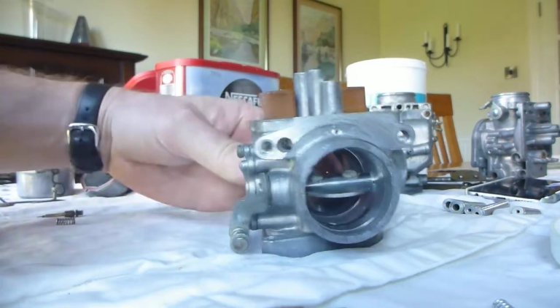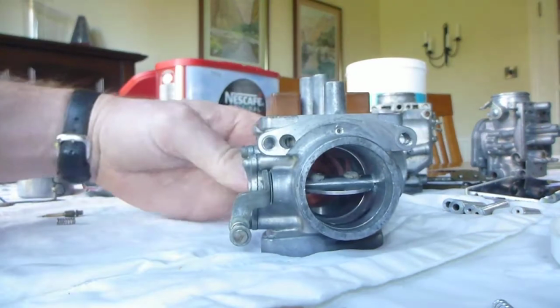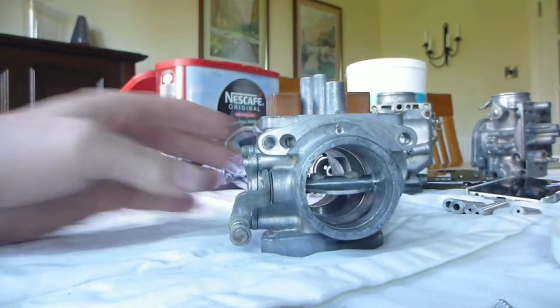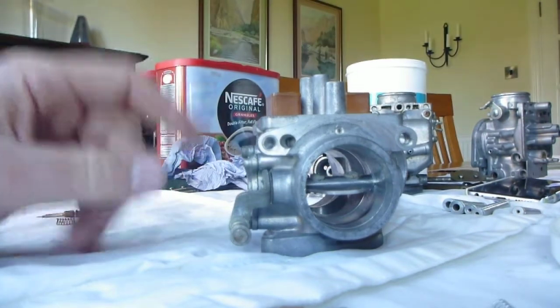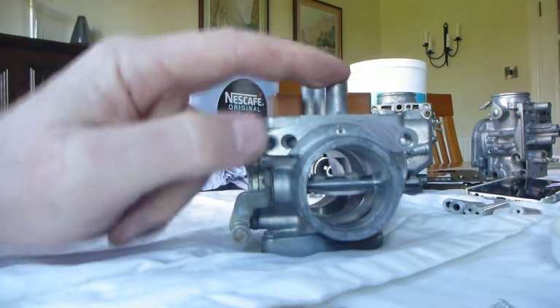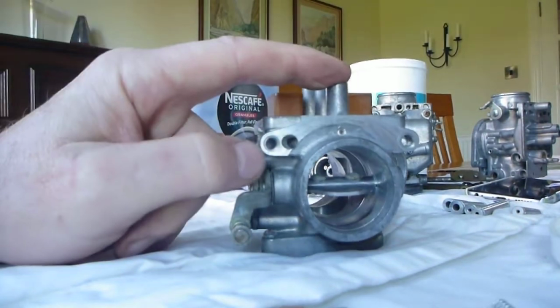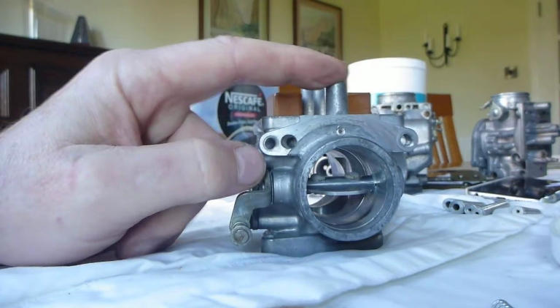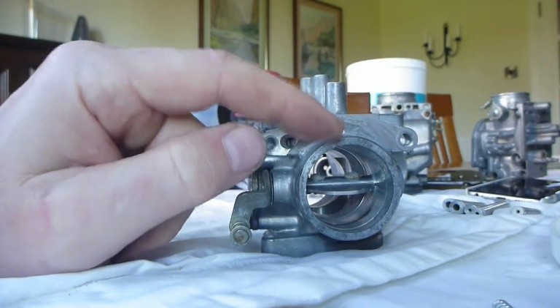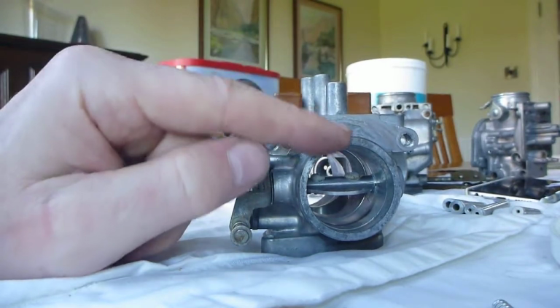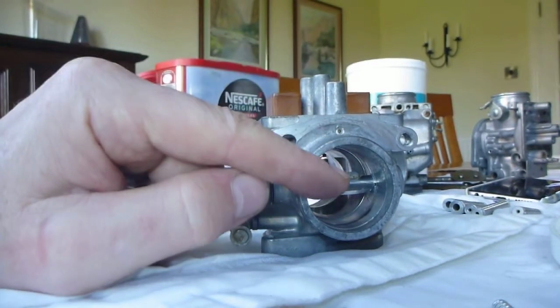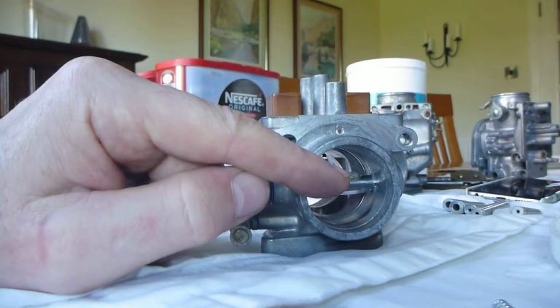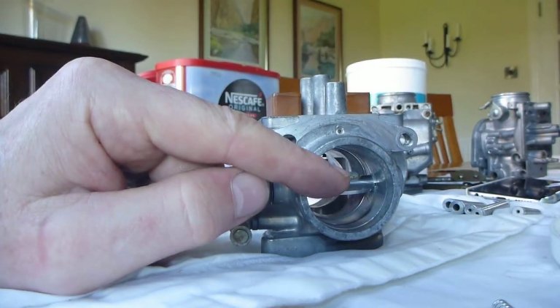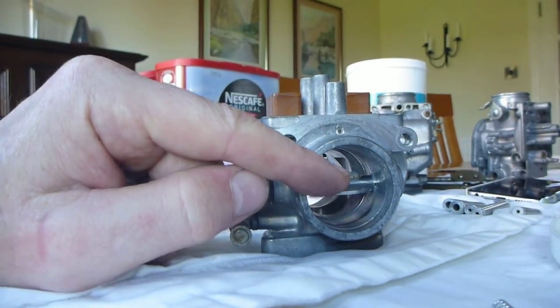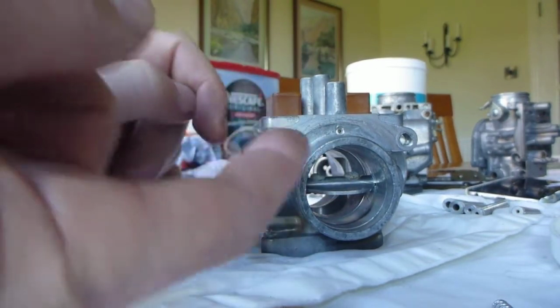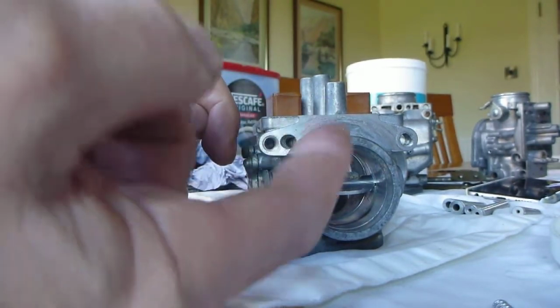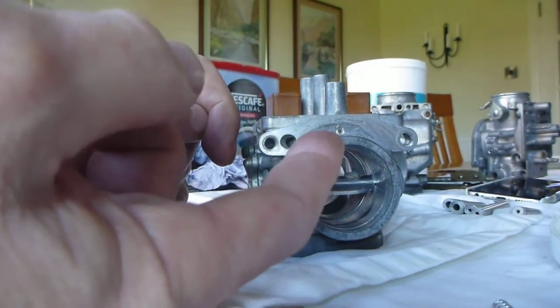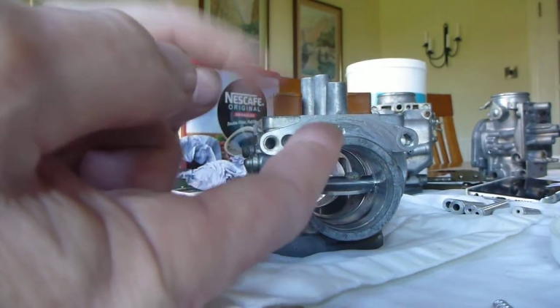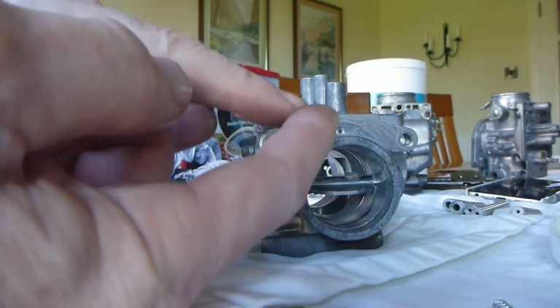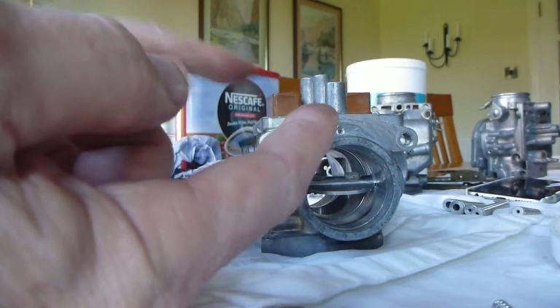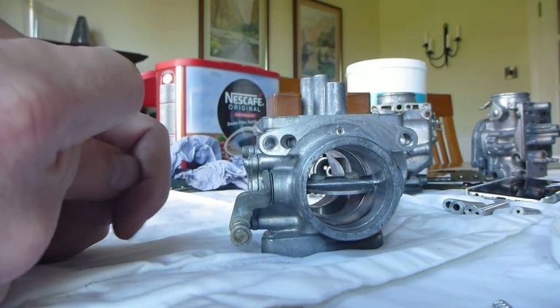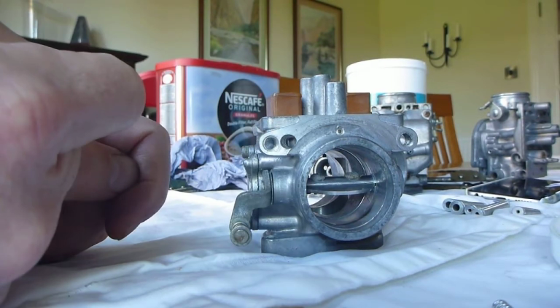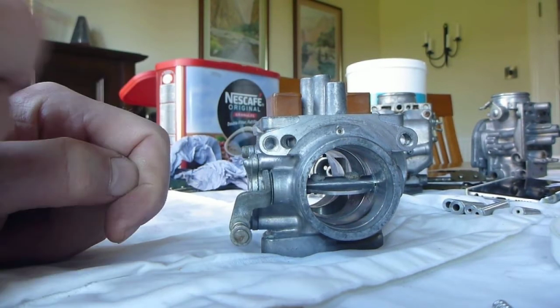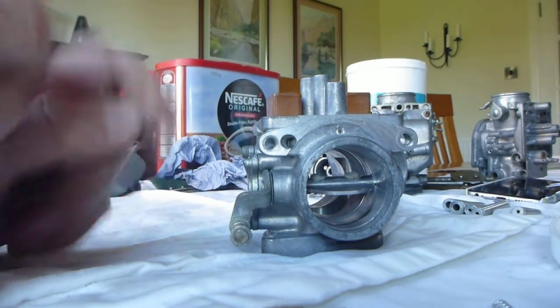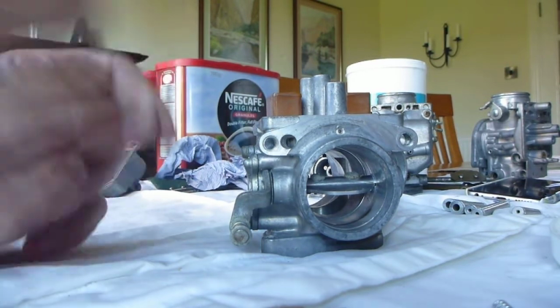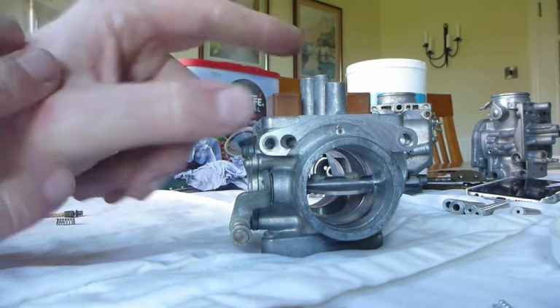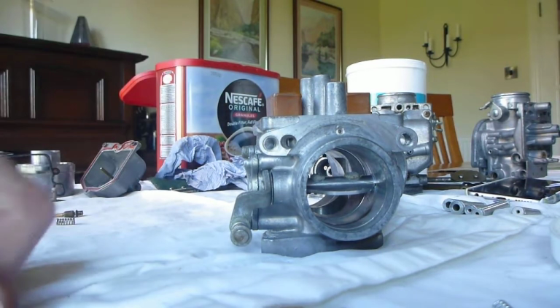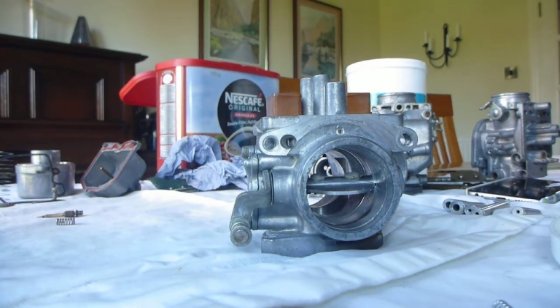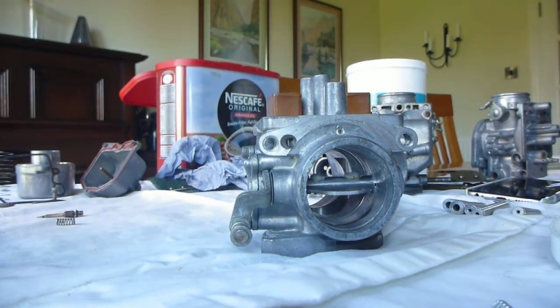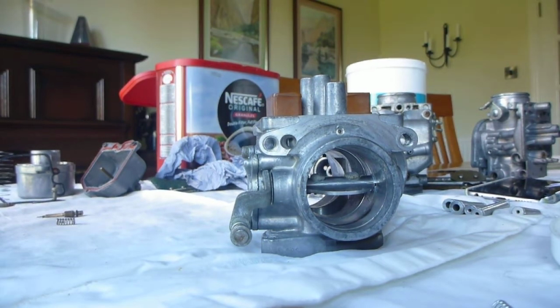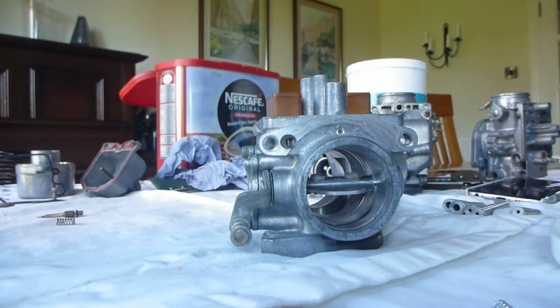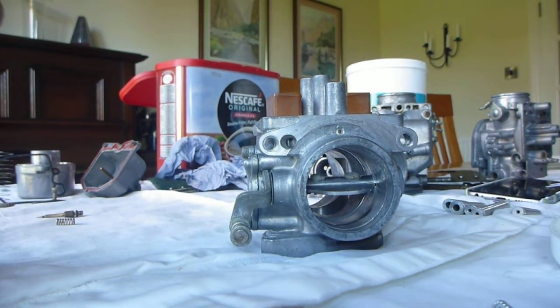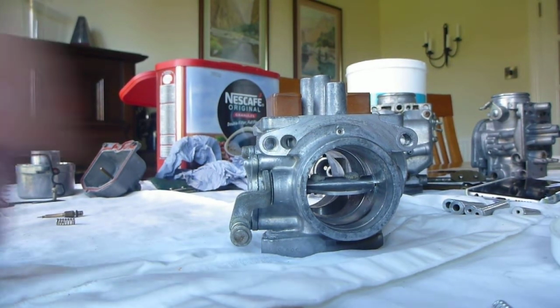By blowing in through here you can hear it coming through into the main body, and when I plug the port with my finger it also flows through into the other jets. So I'm happy with that.